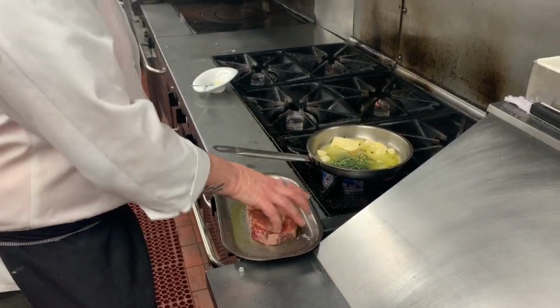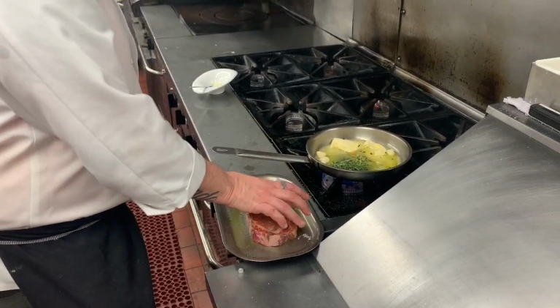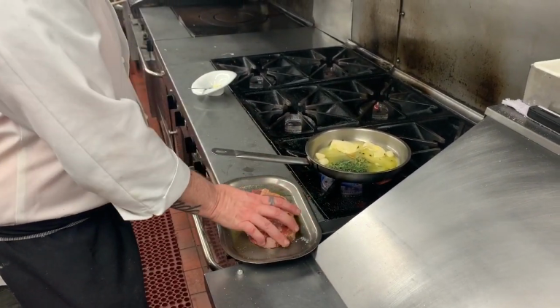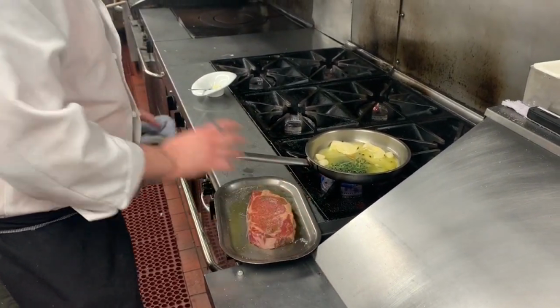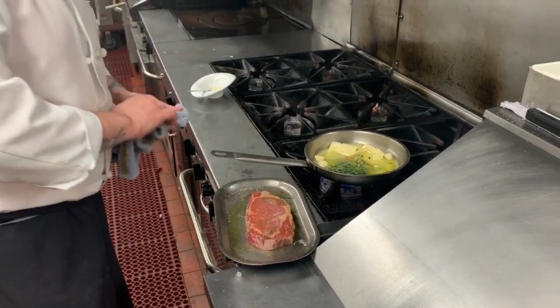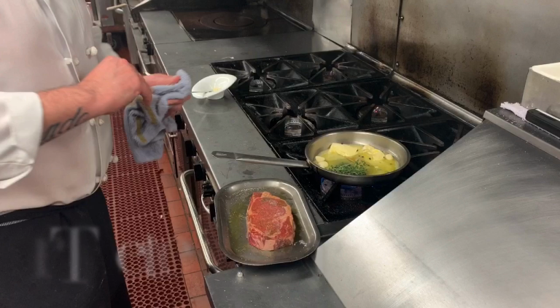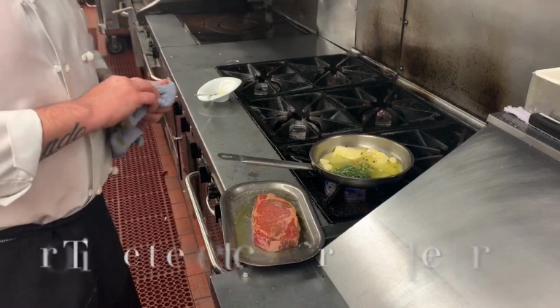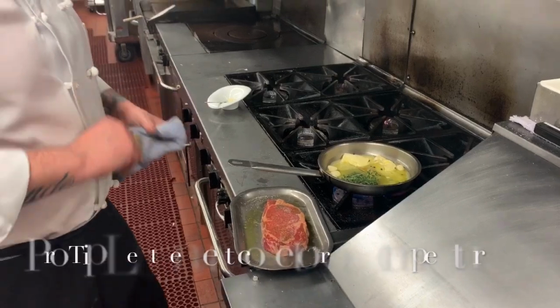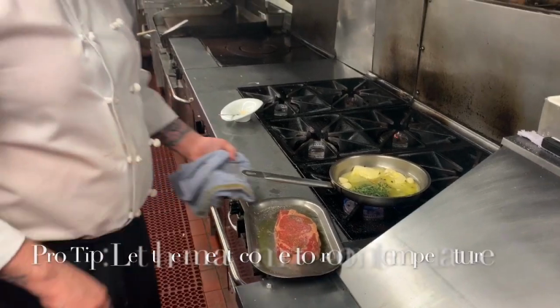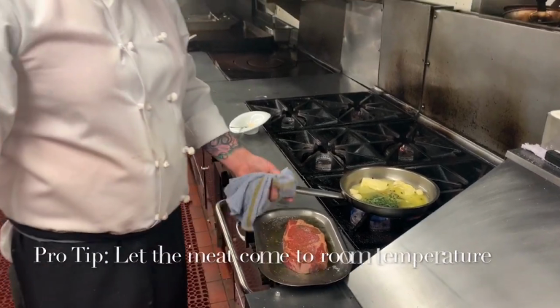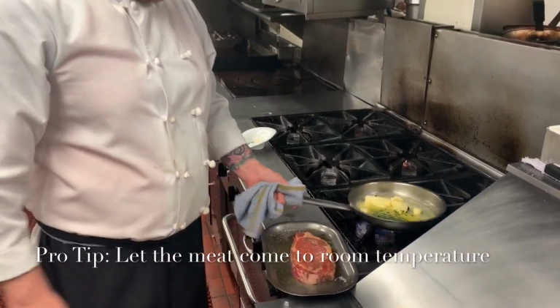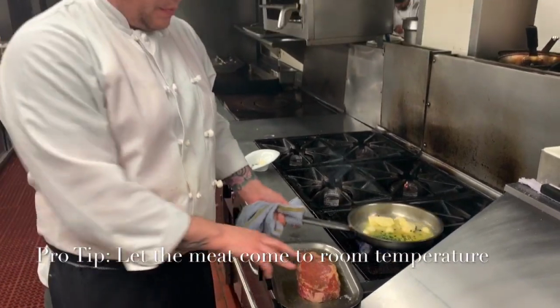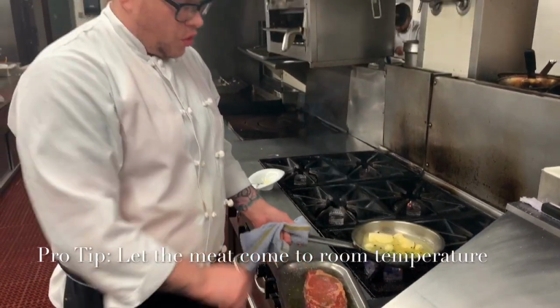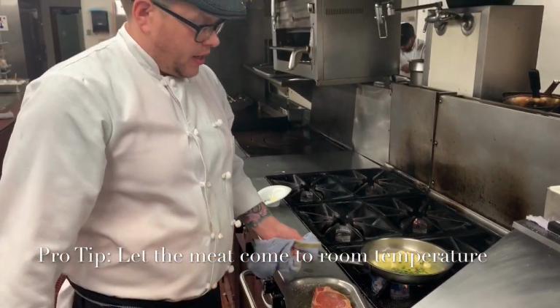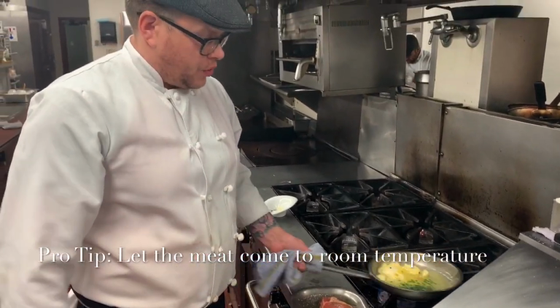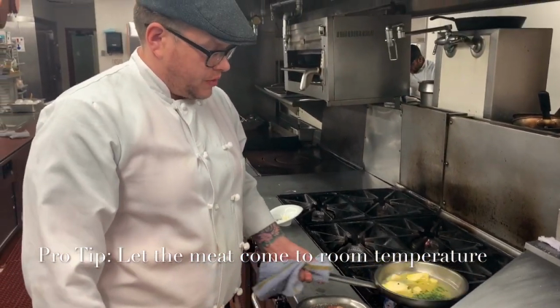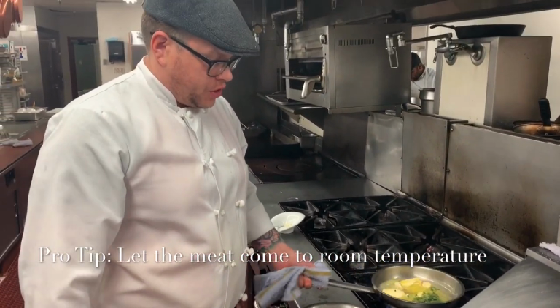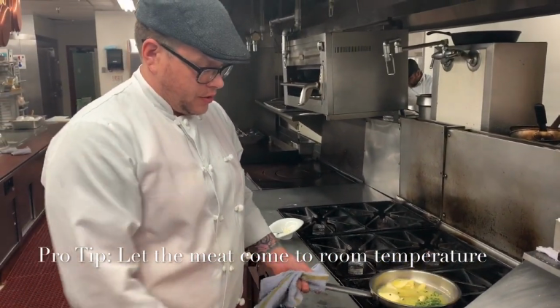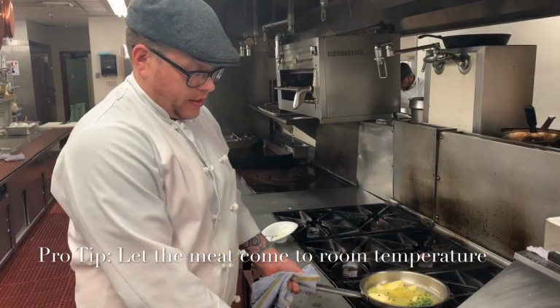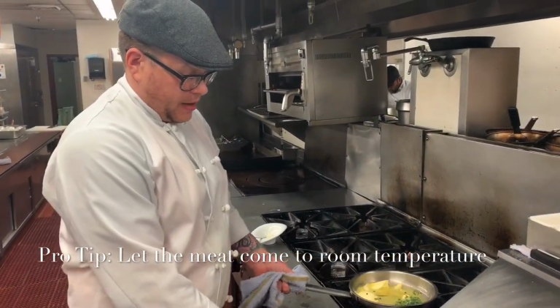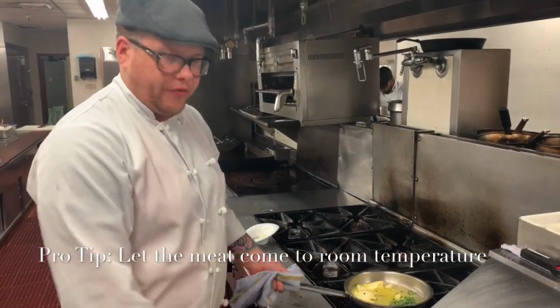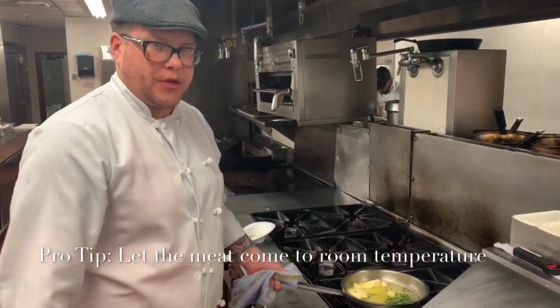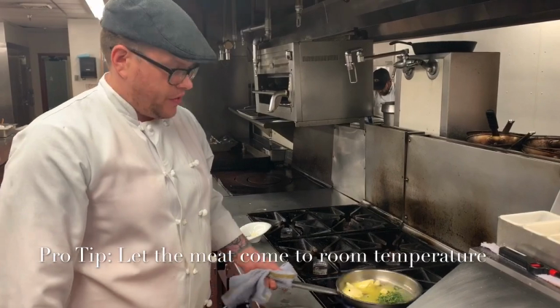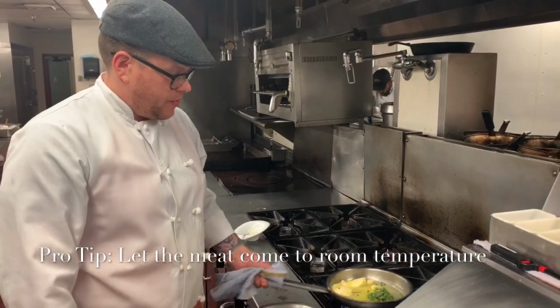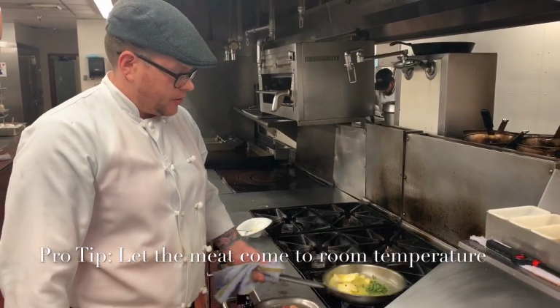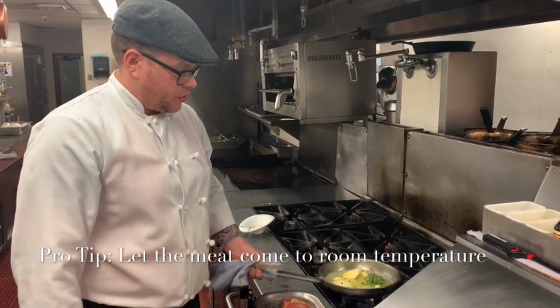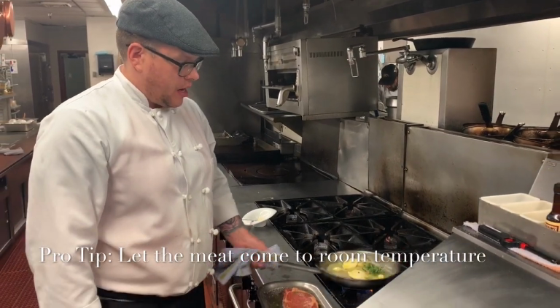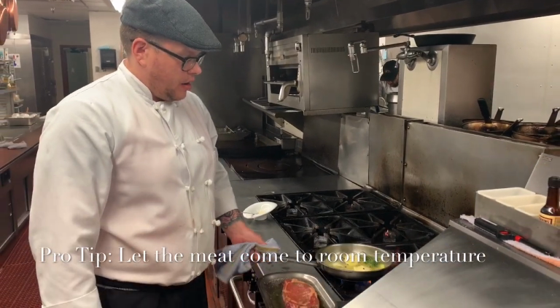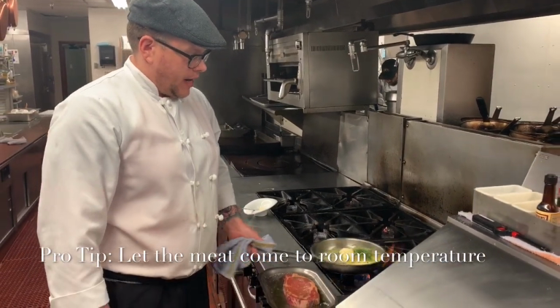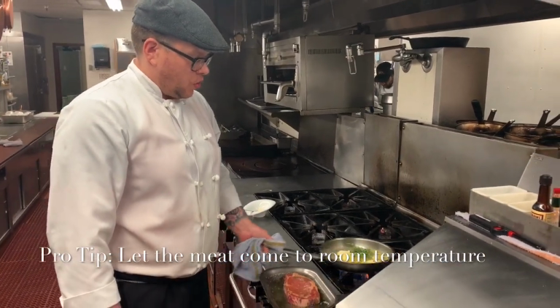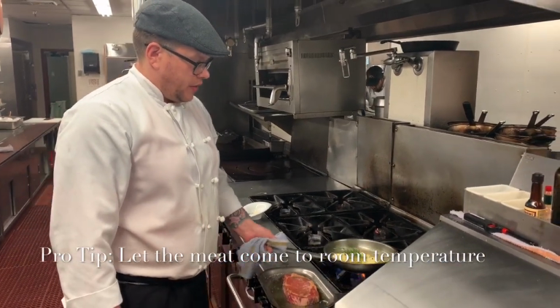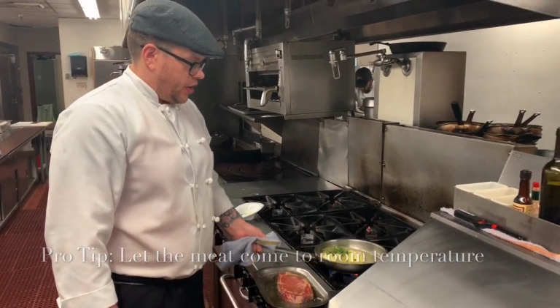It's important when you're cooking proteins to let the protein come up to room temperature. So we let this temper for maybe 20 to 30 minutes, just so it's not ice cold out of the fridge.